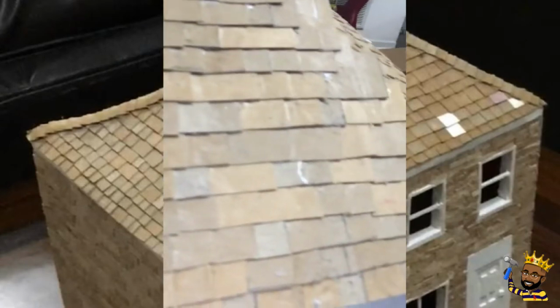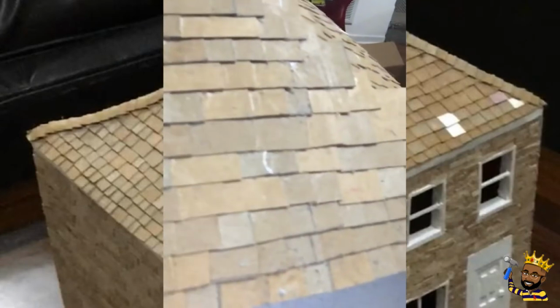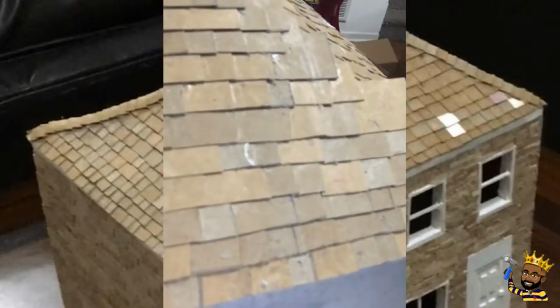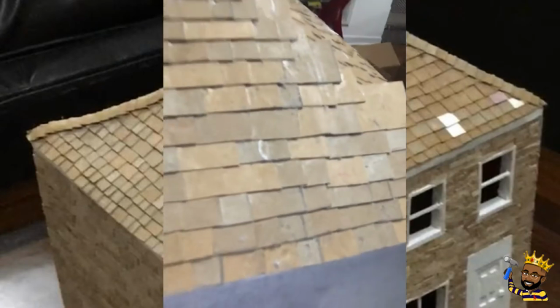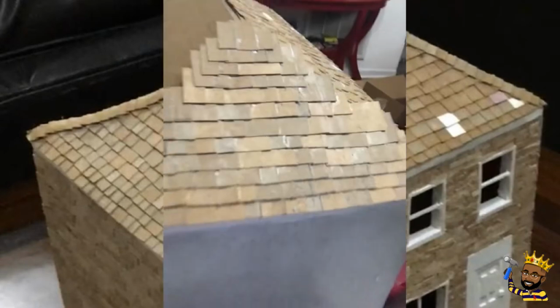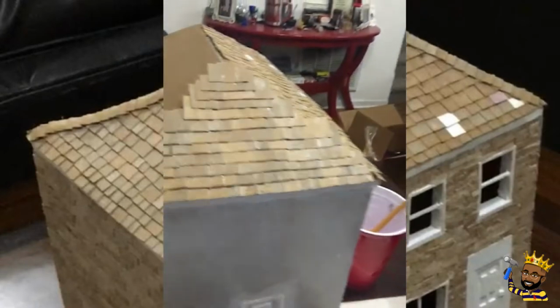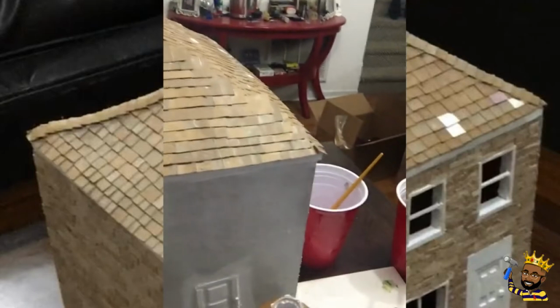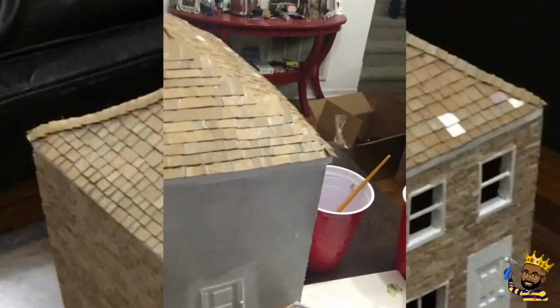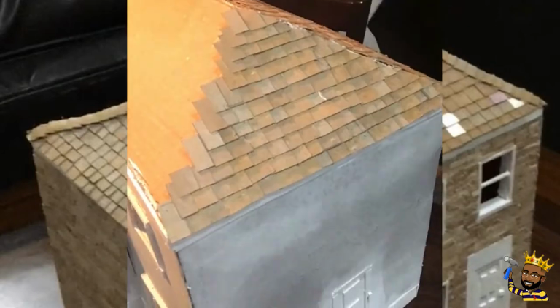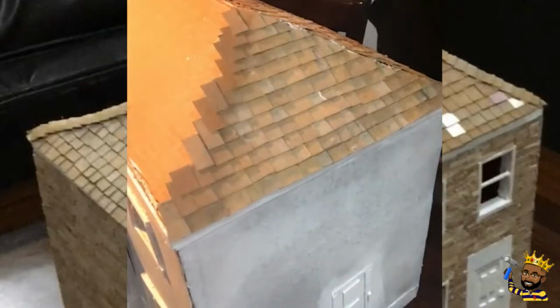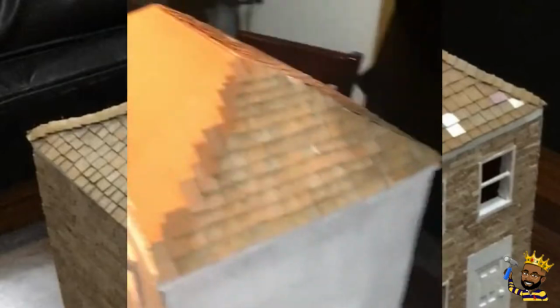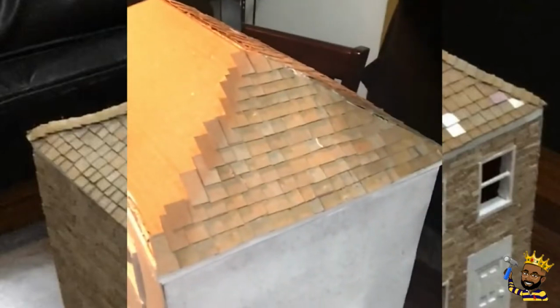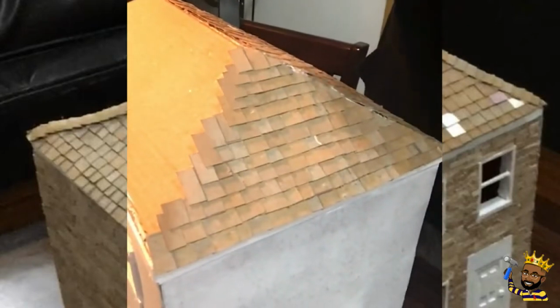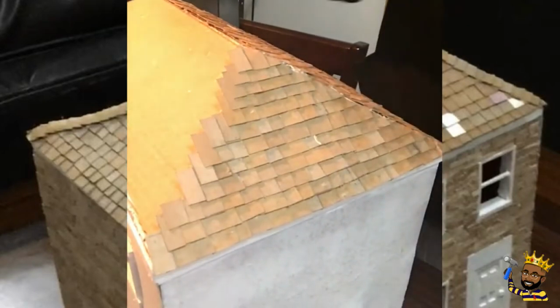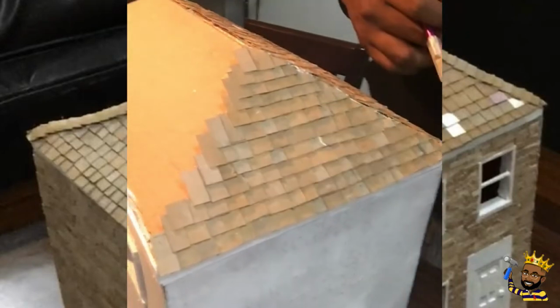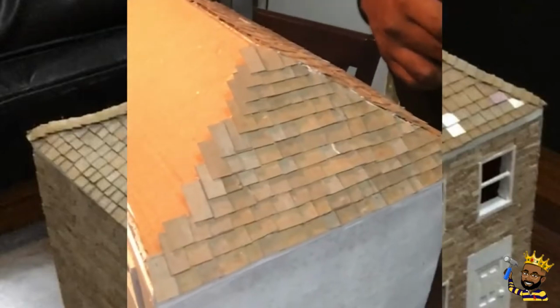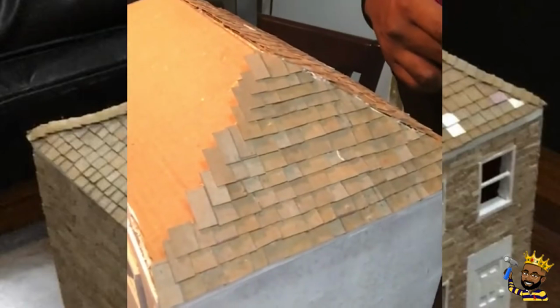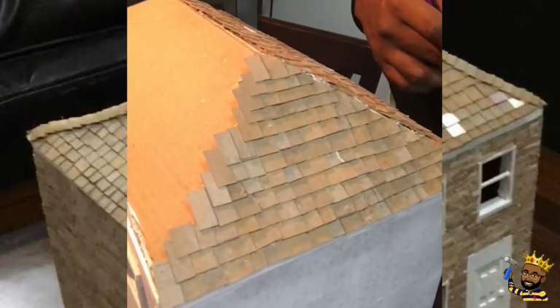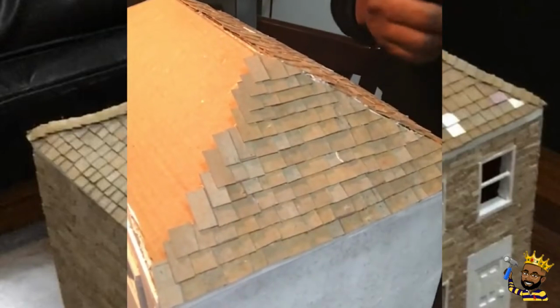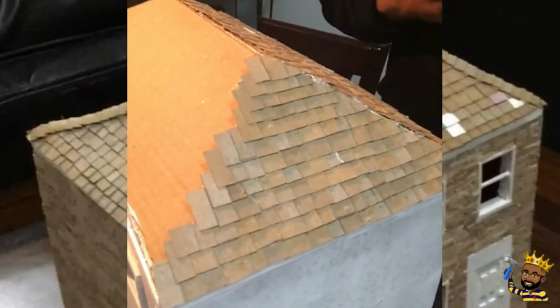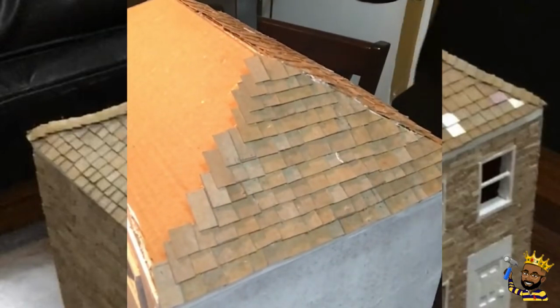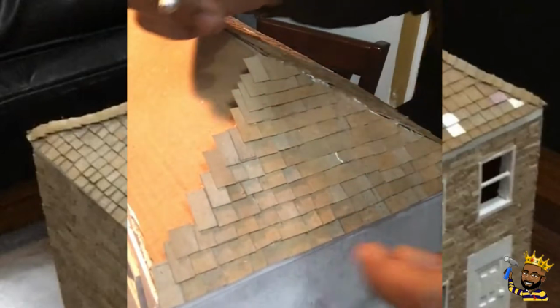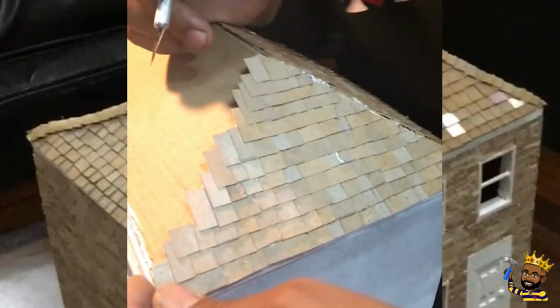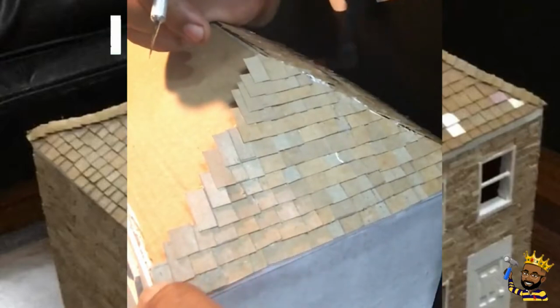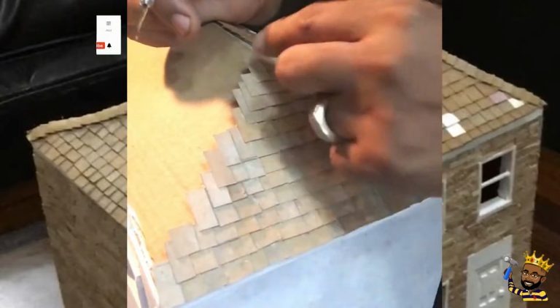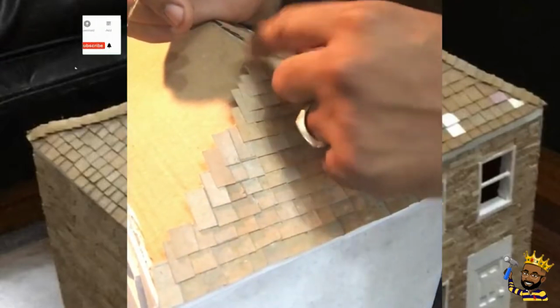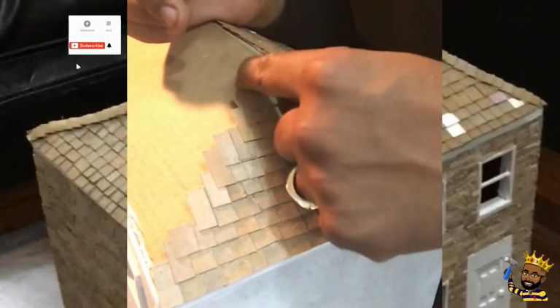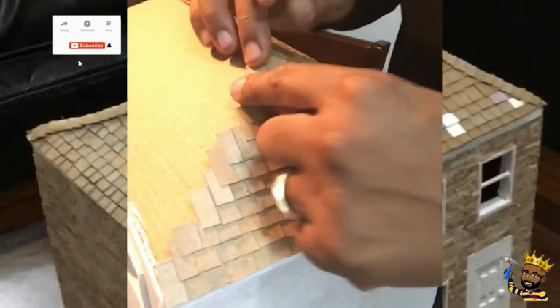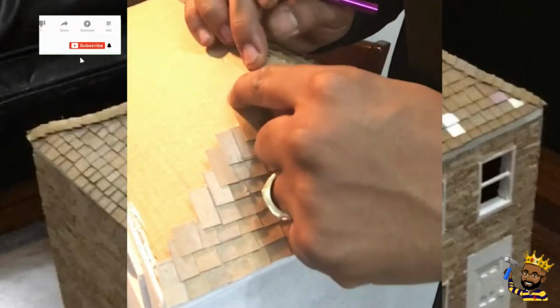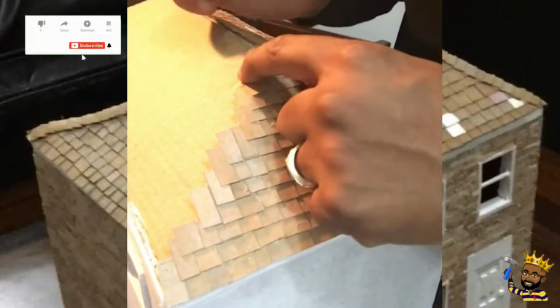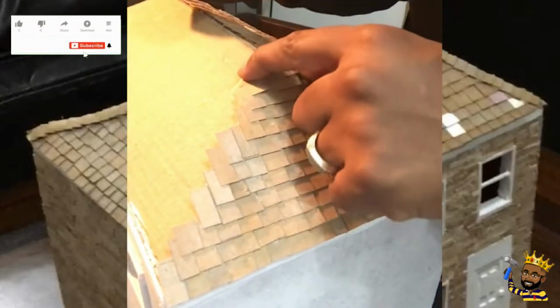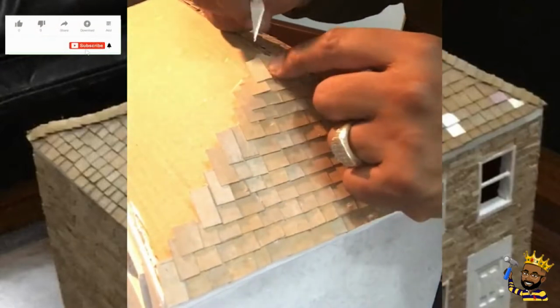Alright, we have this side completely finished. We want to let this dry, and once it is stiff we are going to move on to cutting.